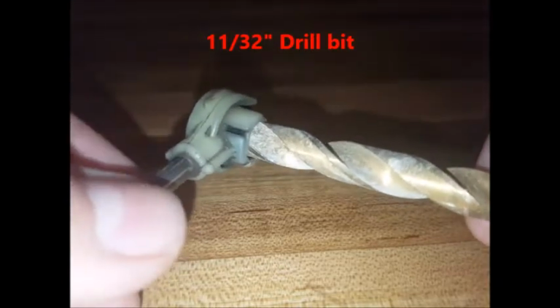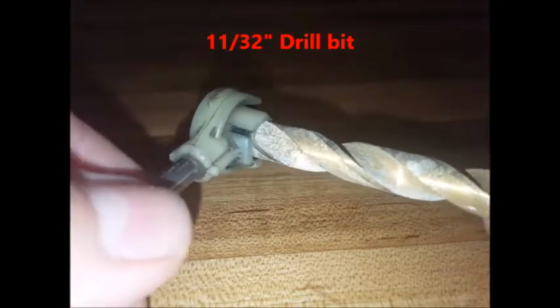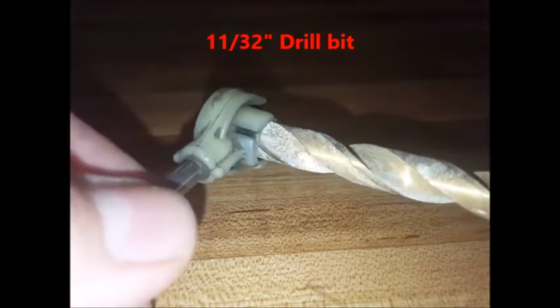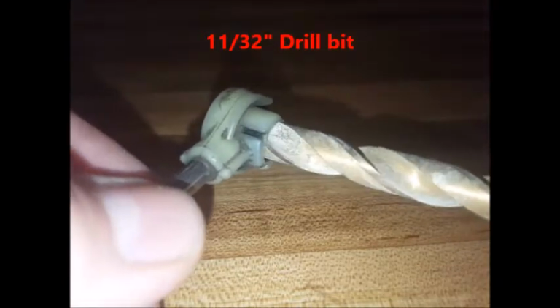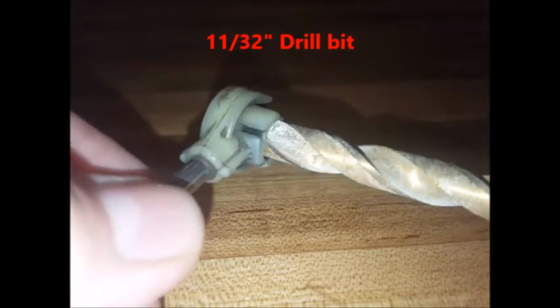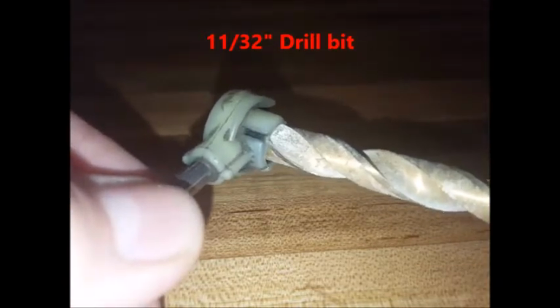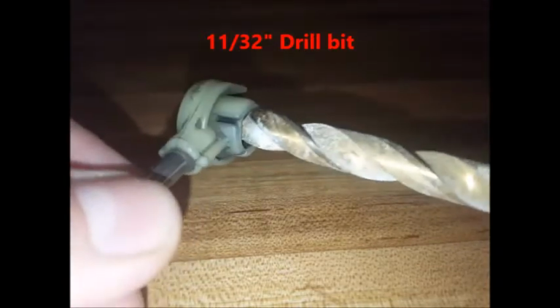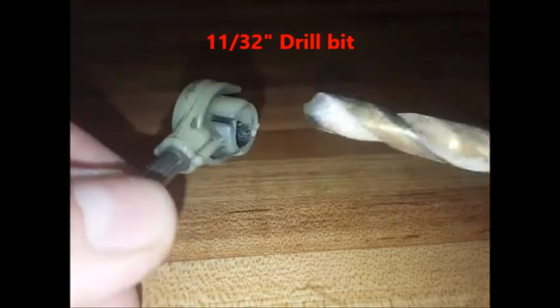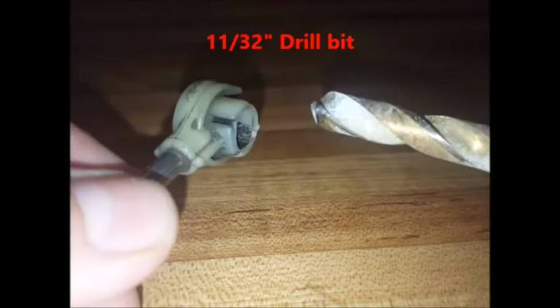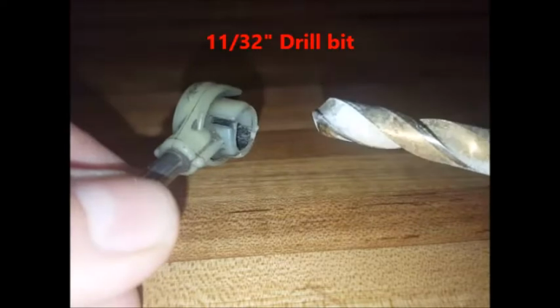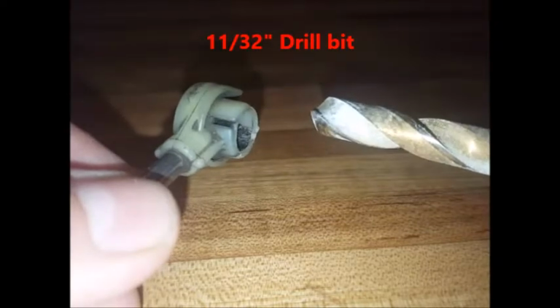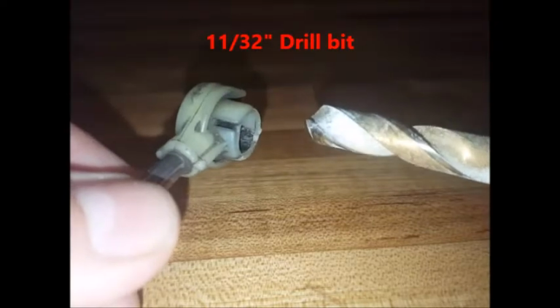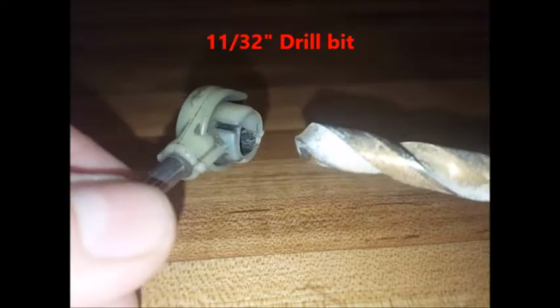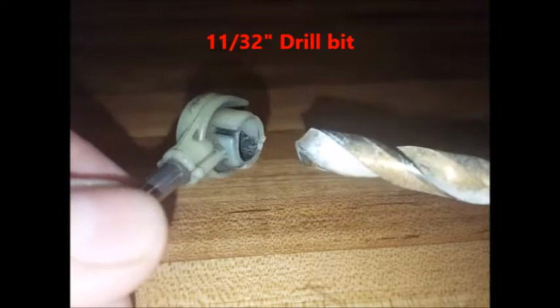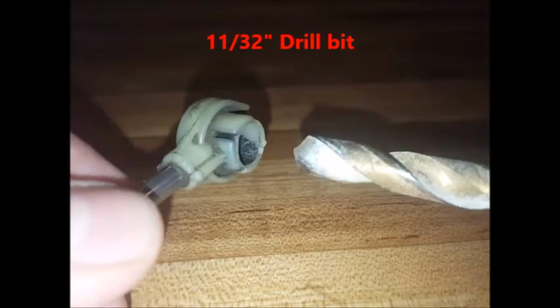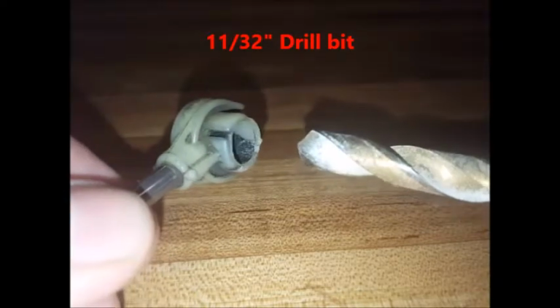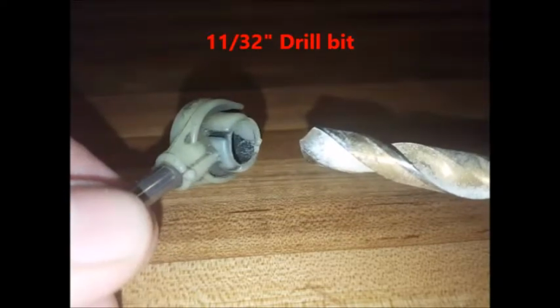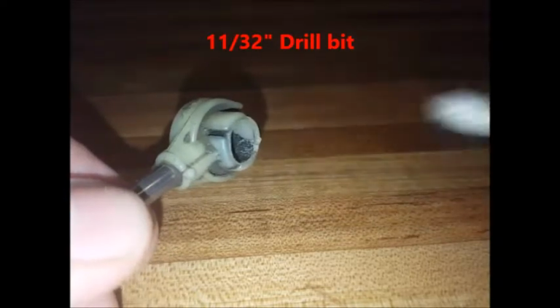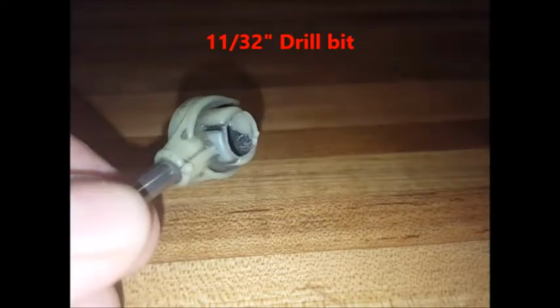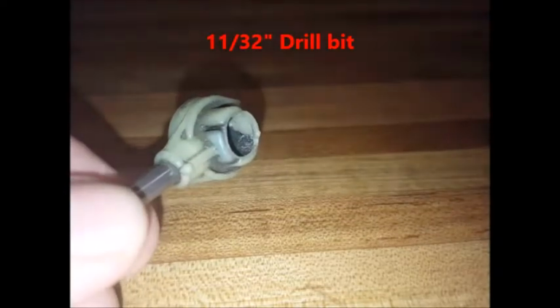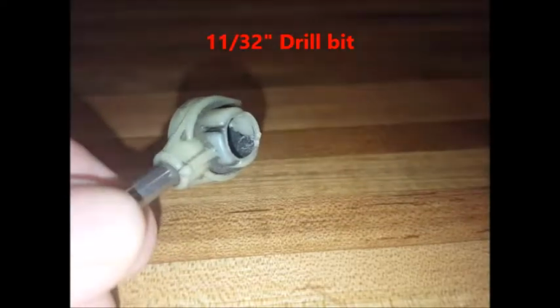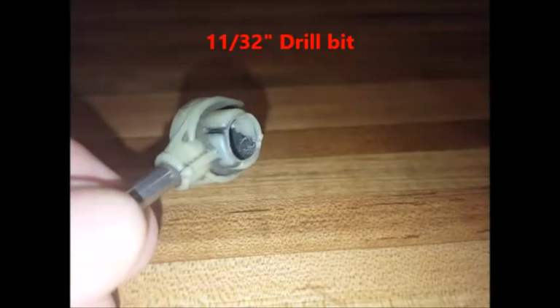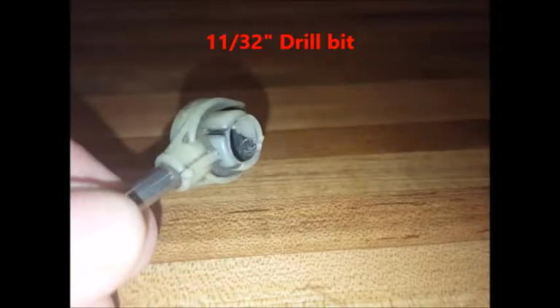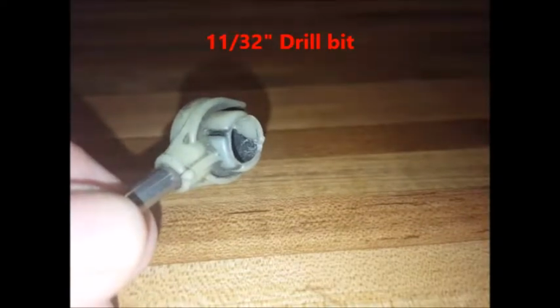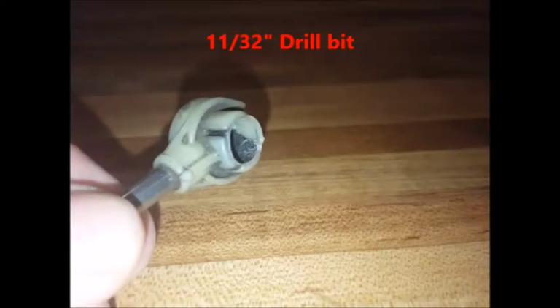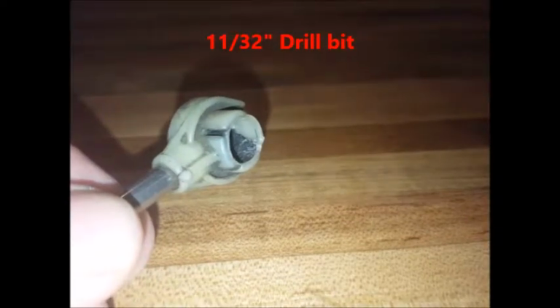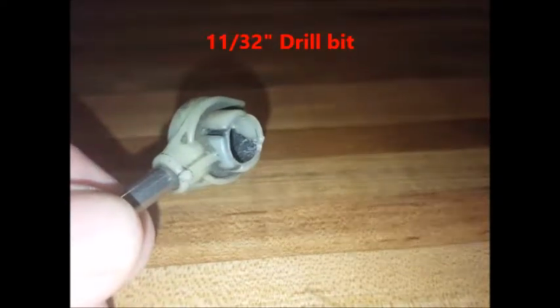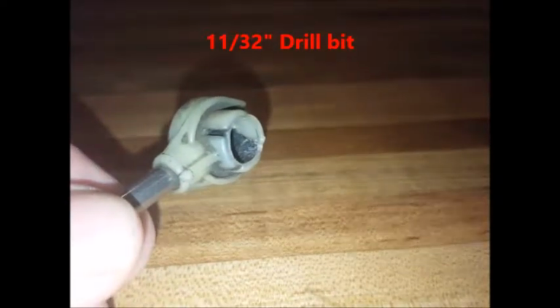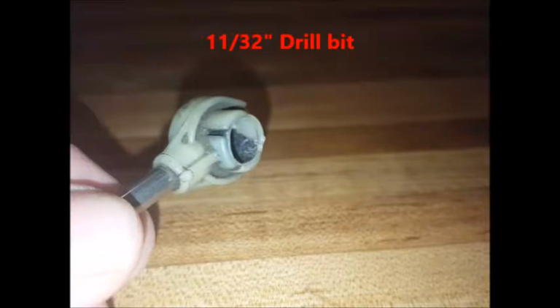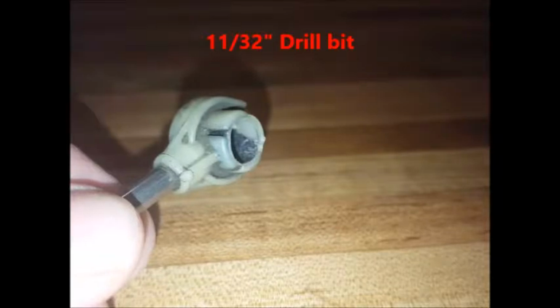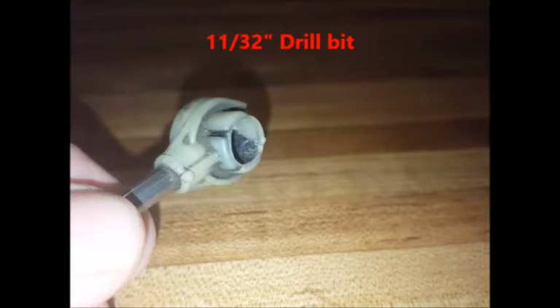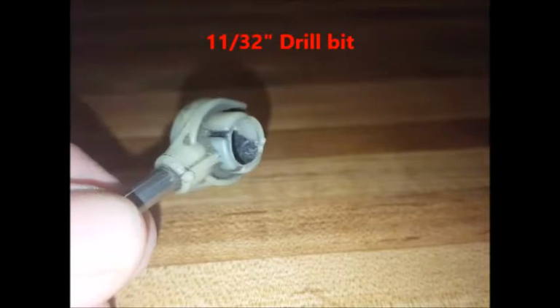Don't drill all the way through, just drill the top. If you're successful at that, then use the black bushing, the smaller bushing.